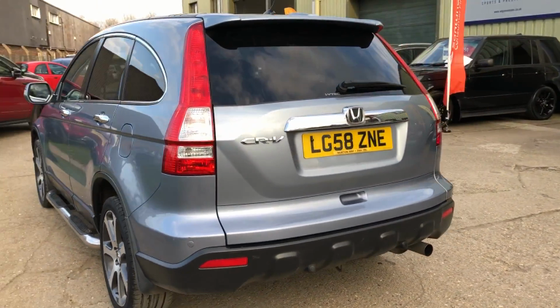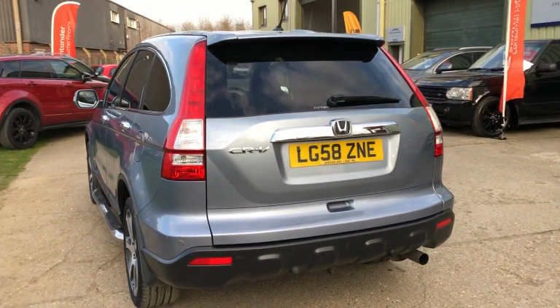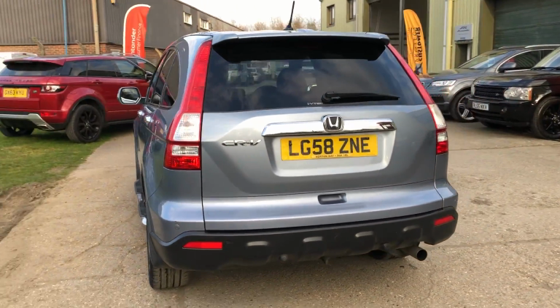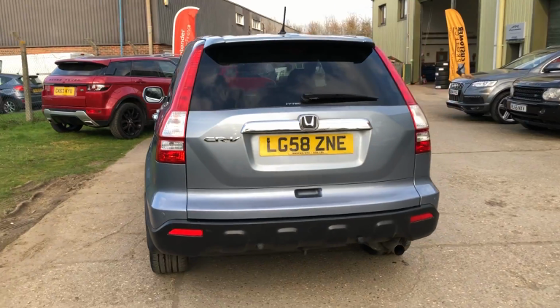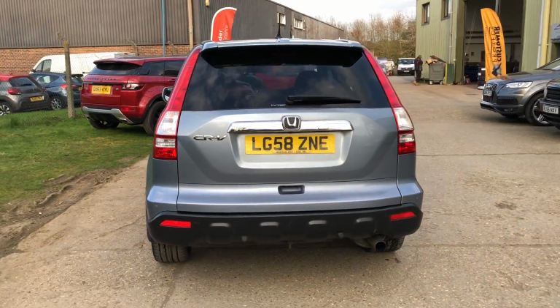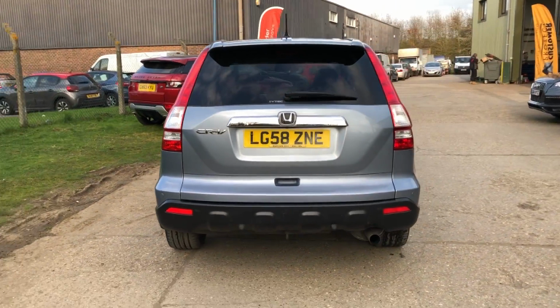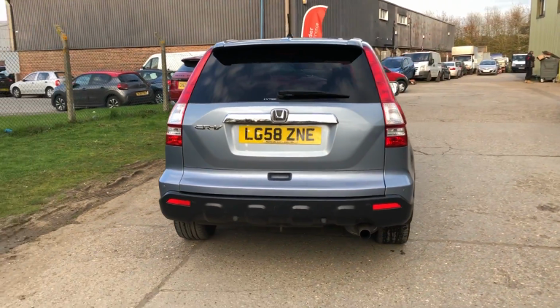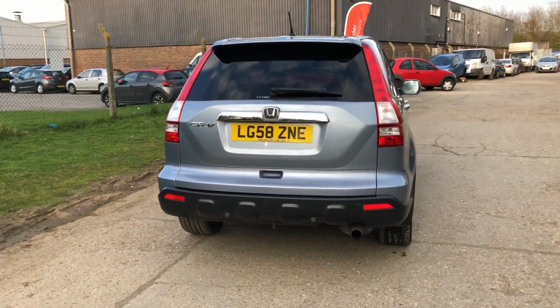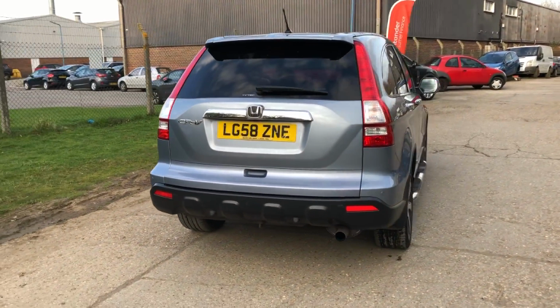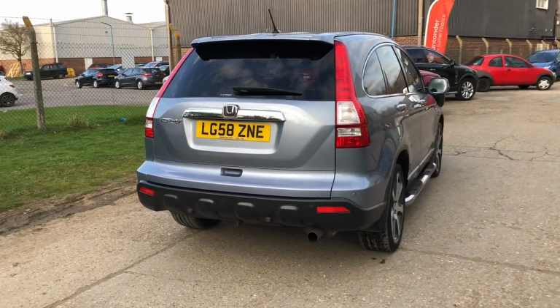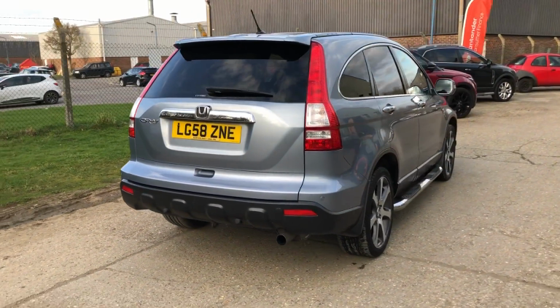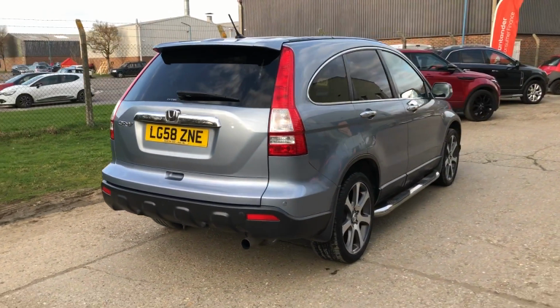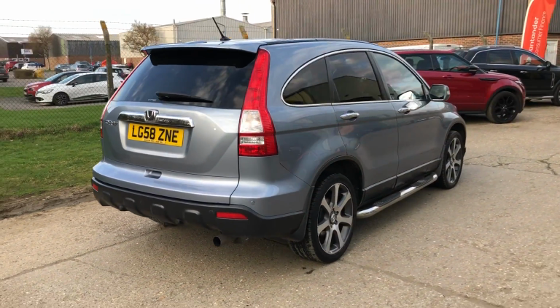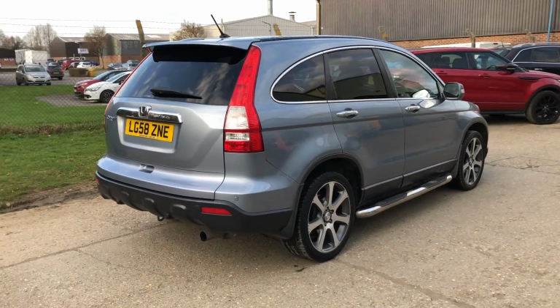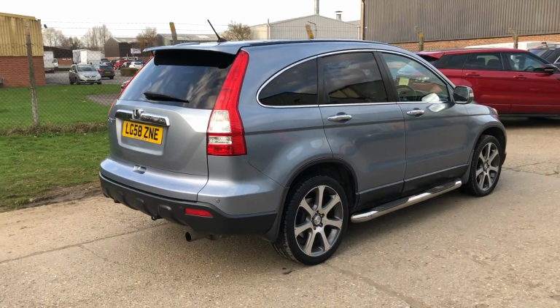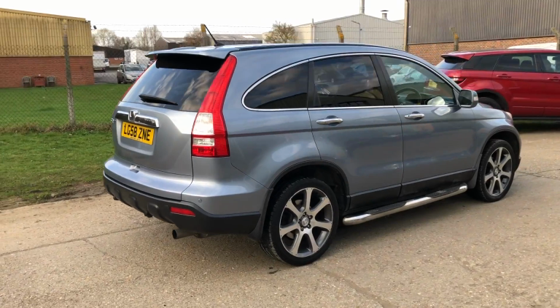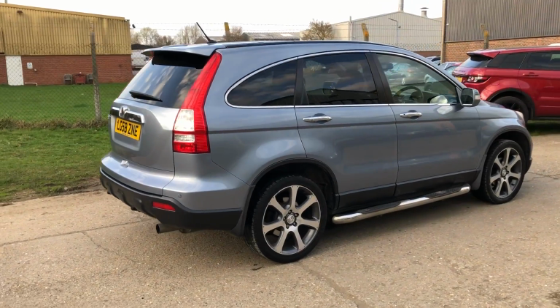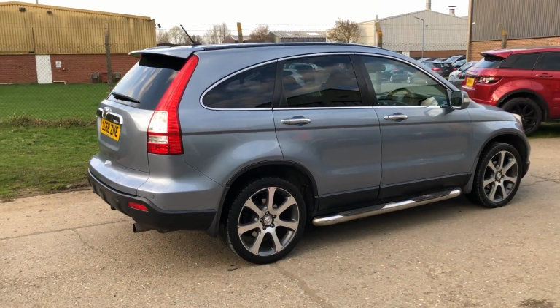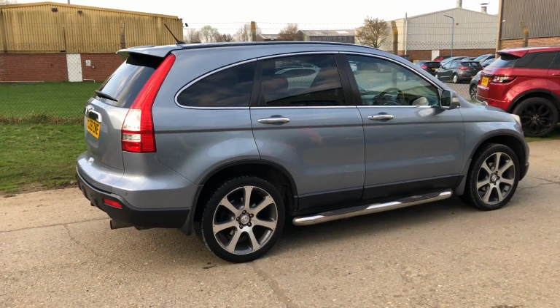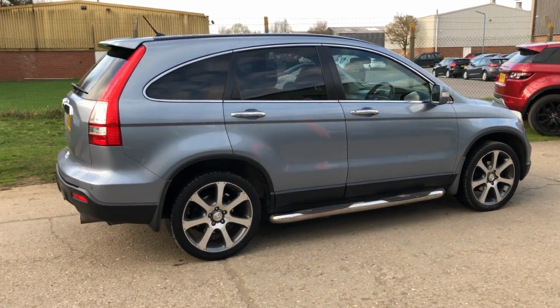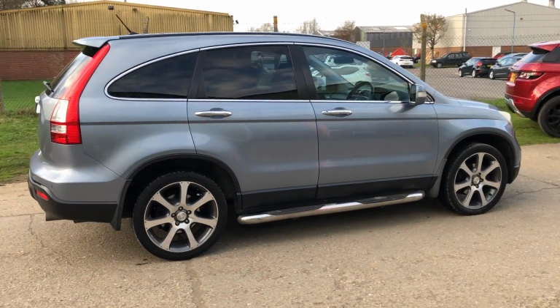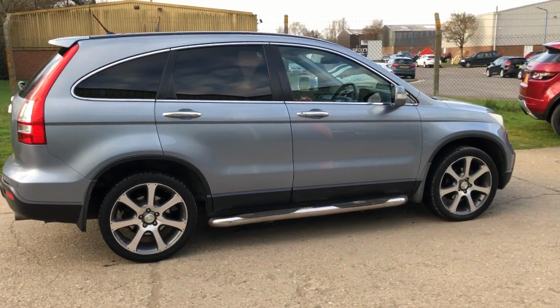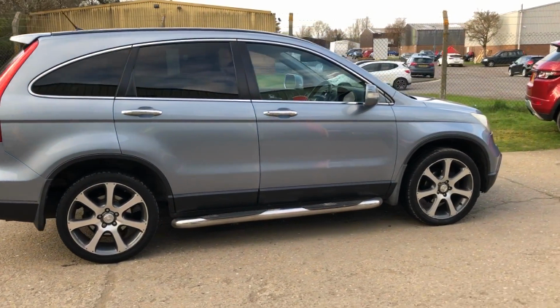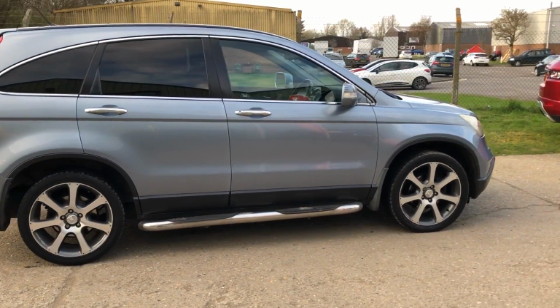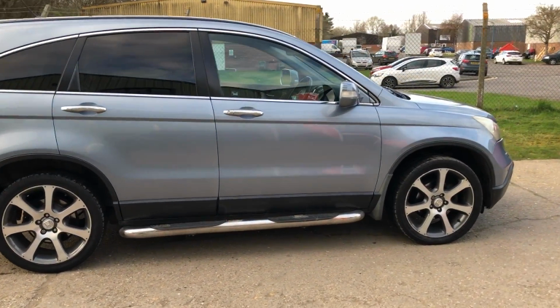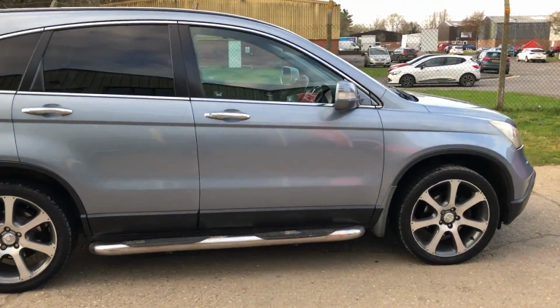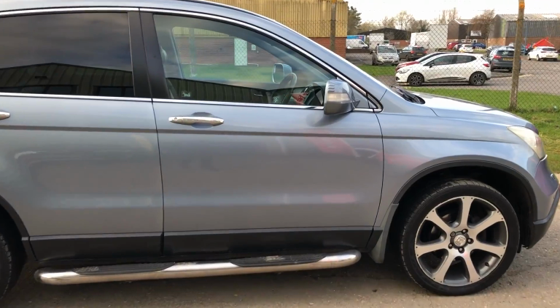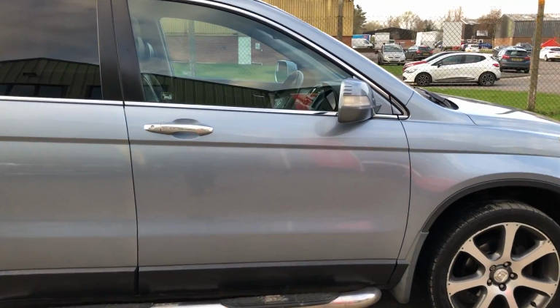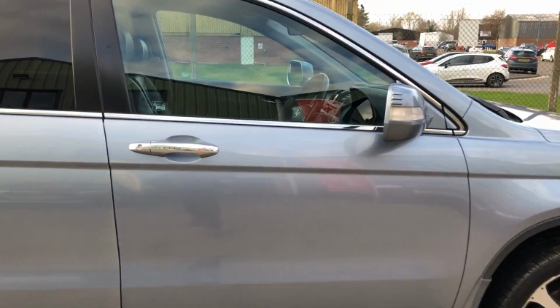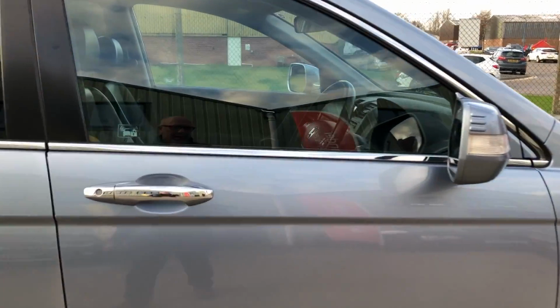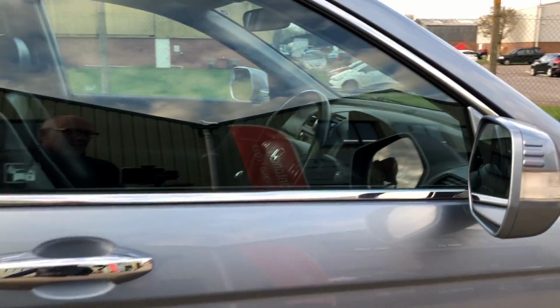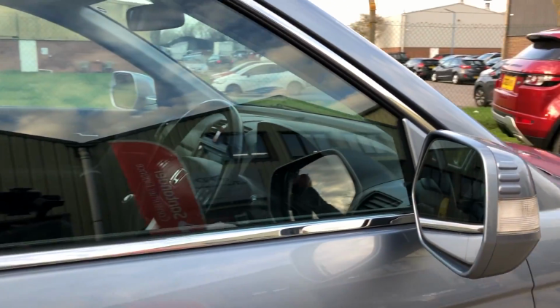The car is in lovely condition with a great service history, which is fully documented on our website. Bluish silver is the name of the colour from Honda, 19-inch alloy wheels, and two sets of keys.